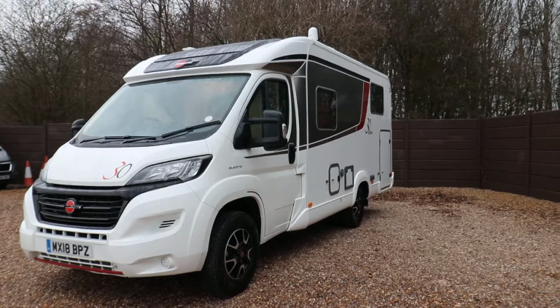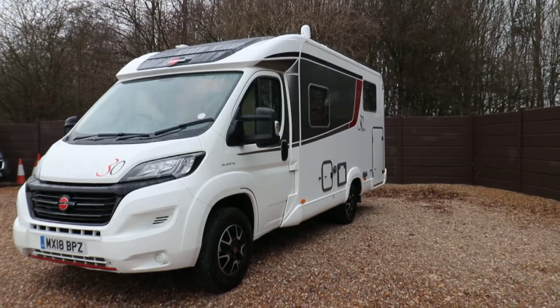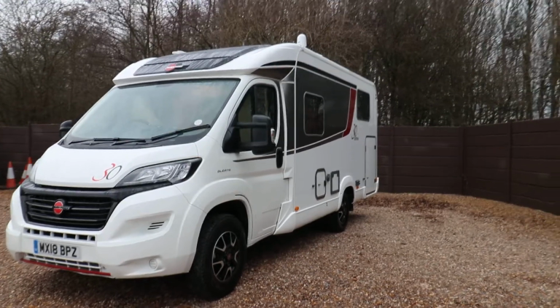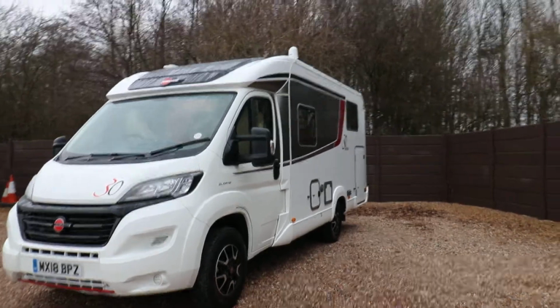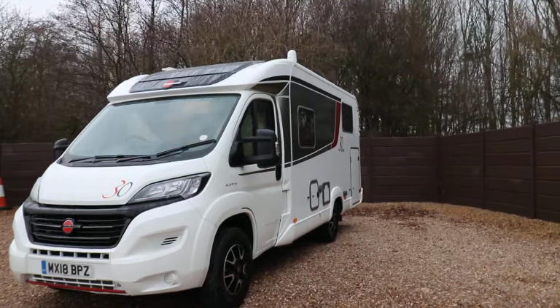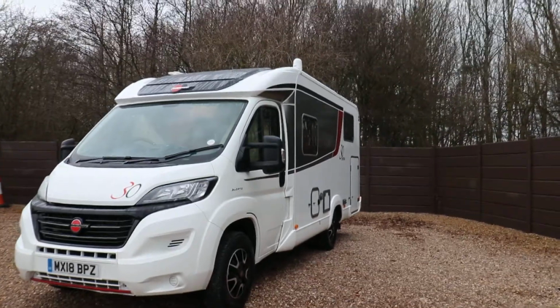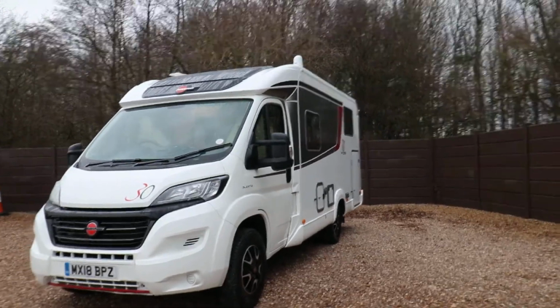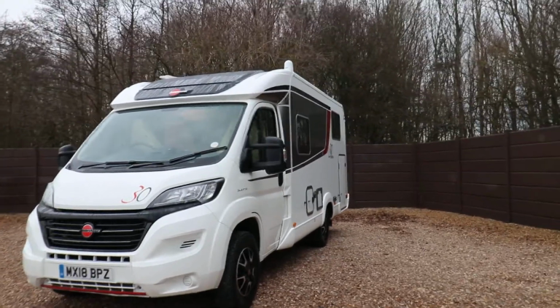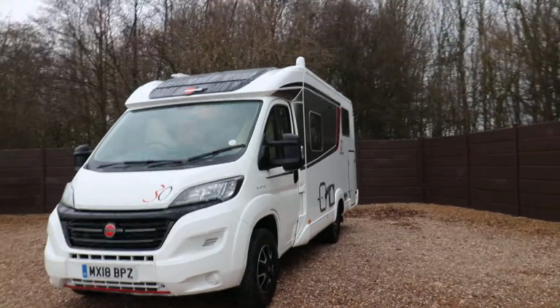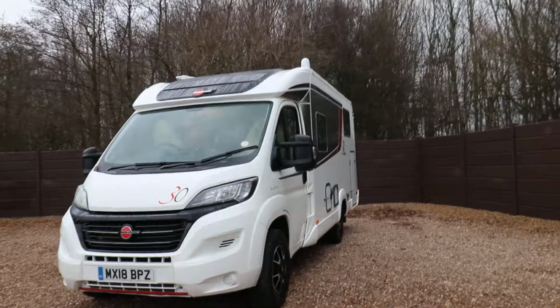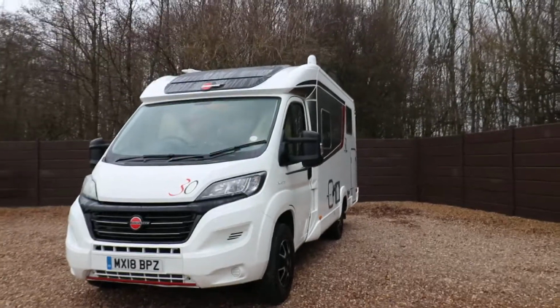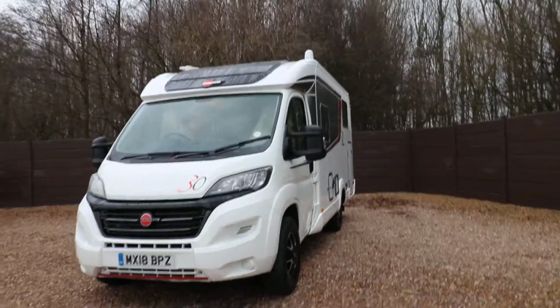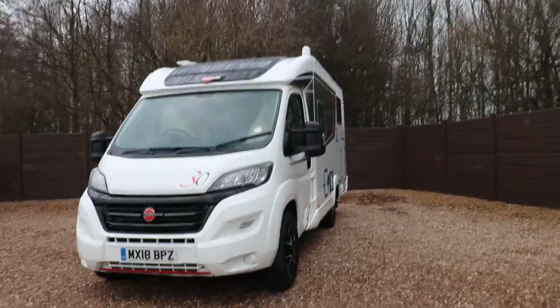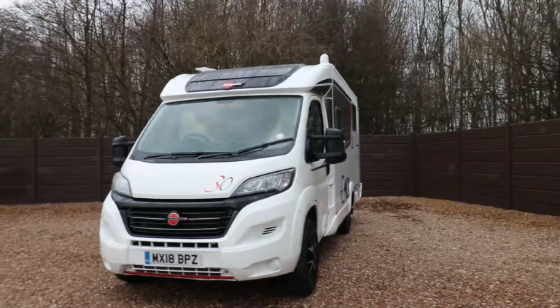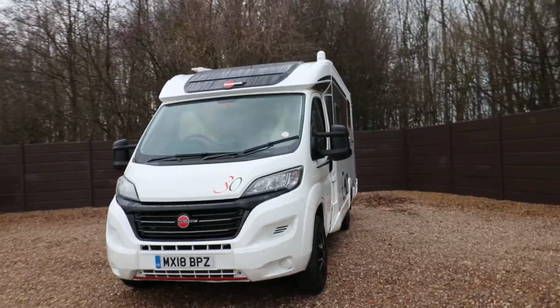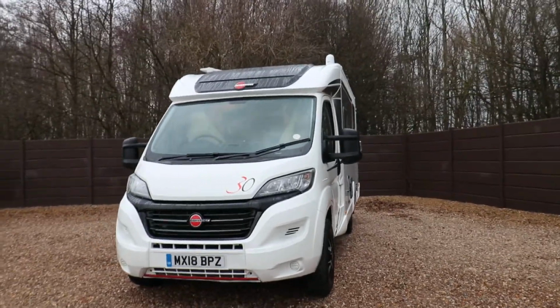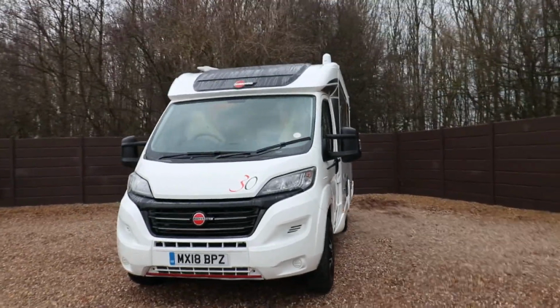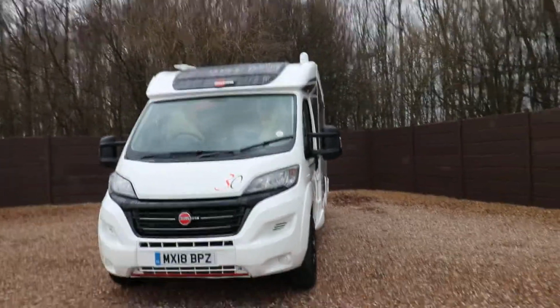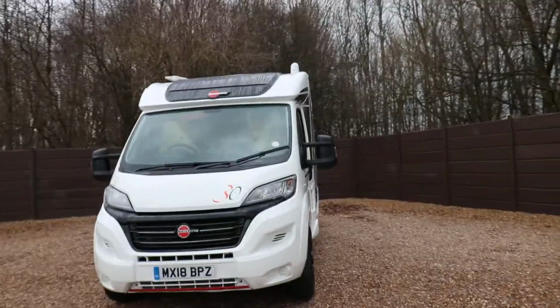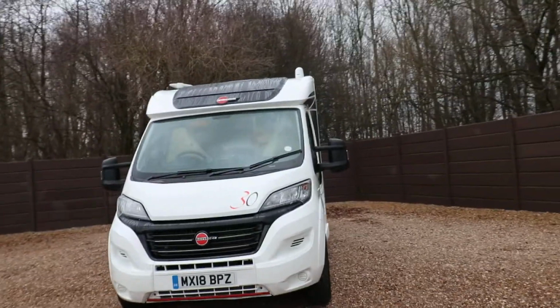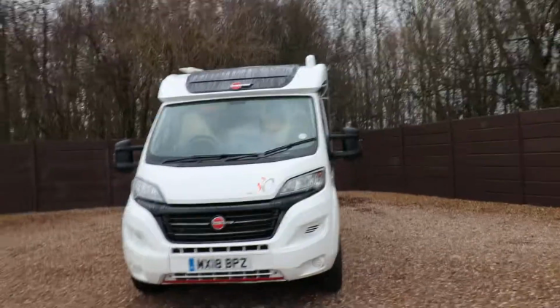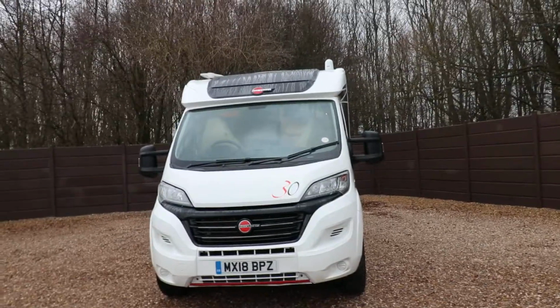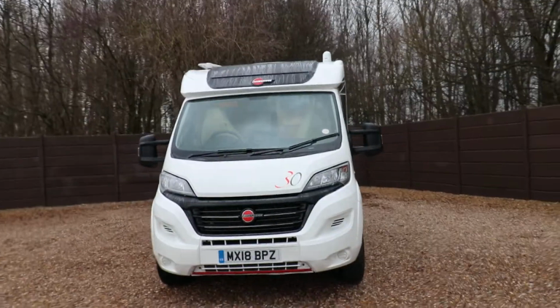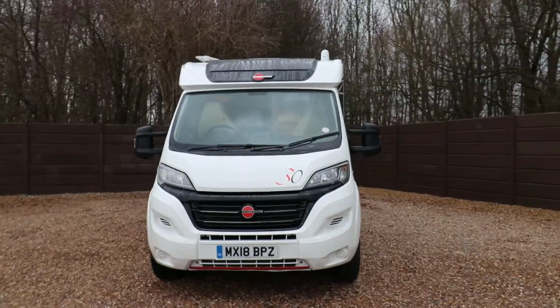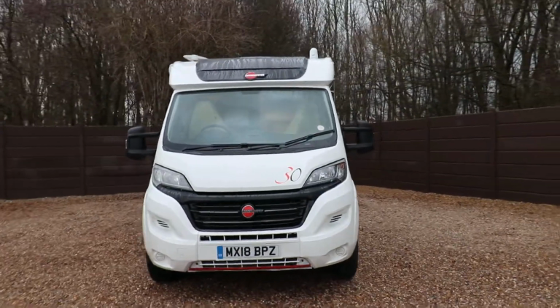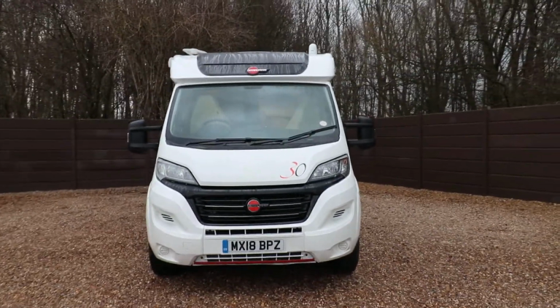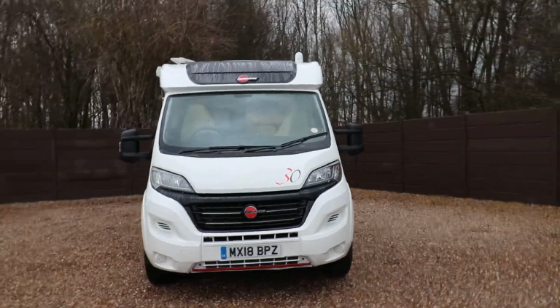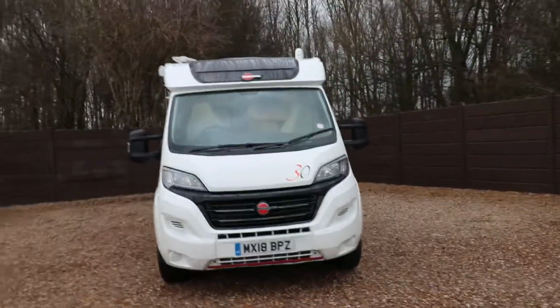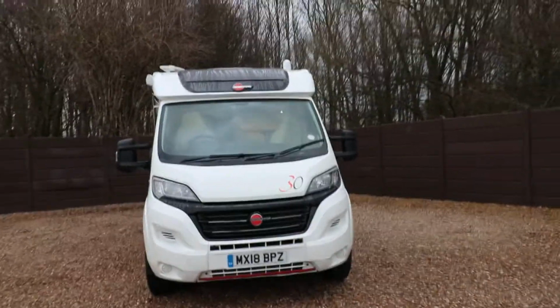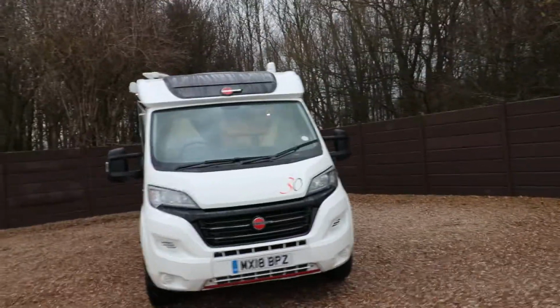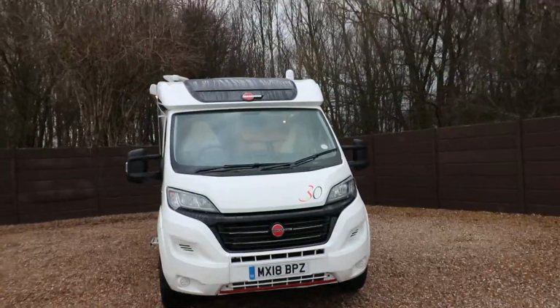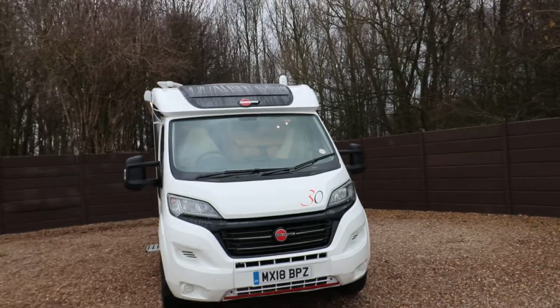Hello ladies and gents, Dave Murdon from Oakdream Oat at Homes here. I'm just going to show you around this lovely Bursner travel van, it's a T620G. It's a 2018 model and it's in as-new condition inside and out.